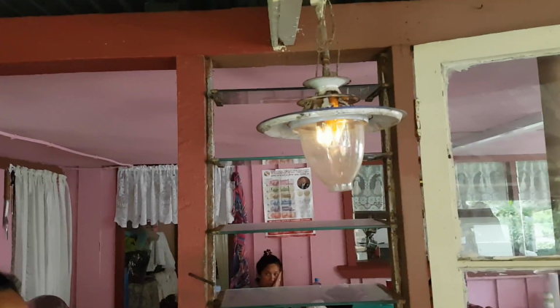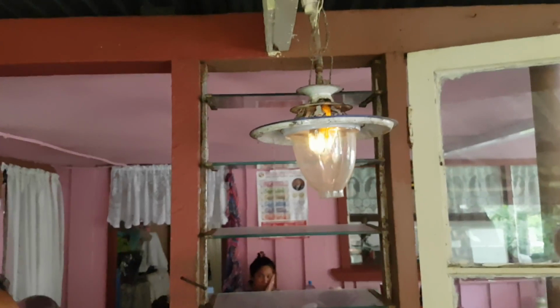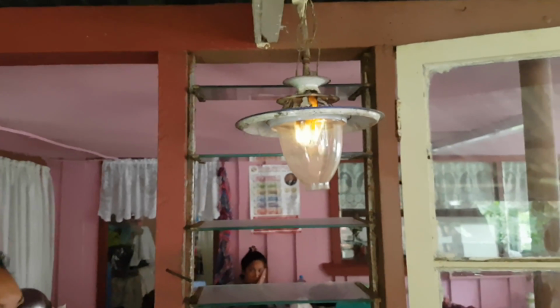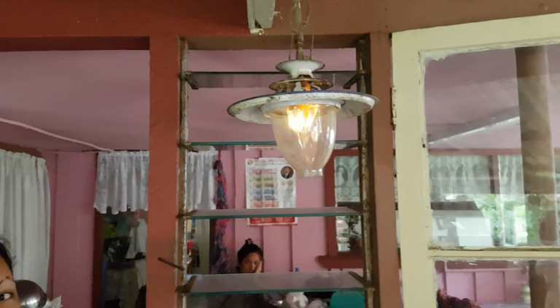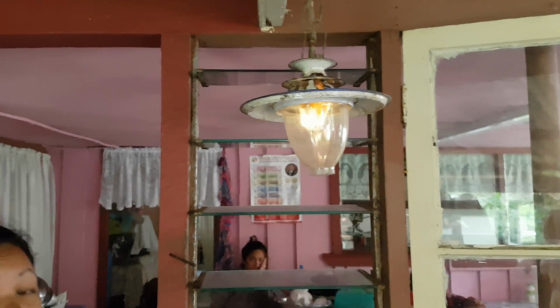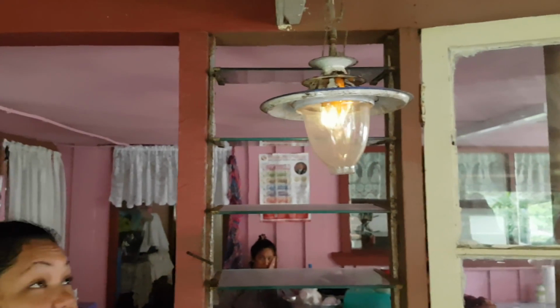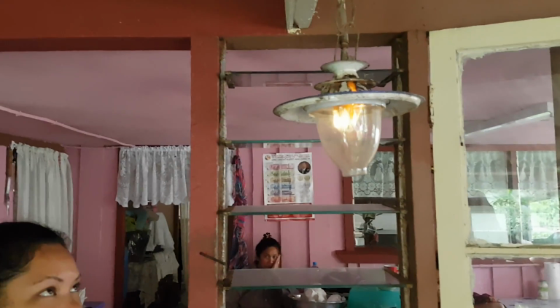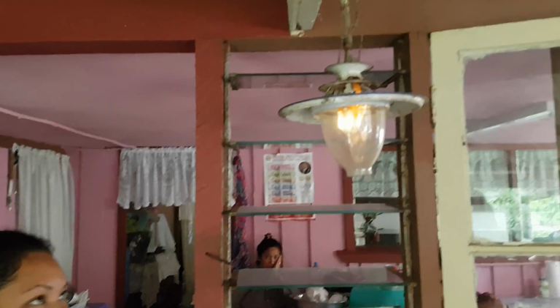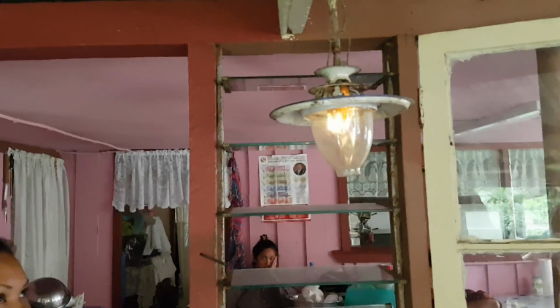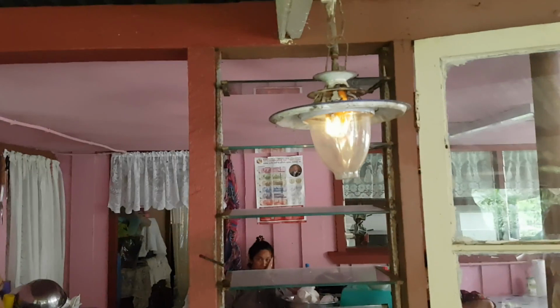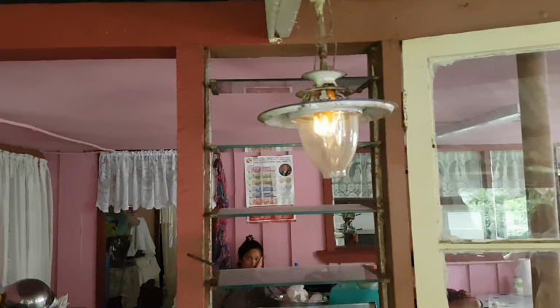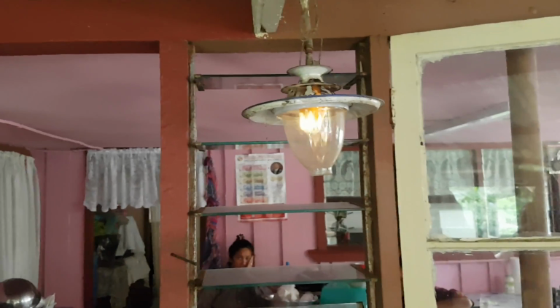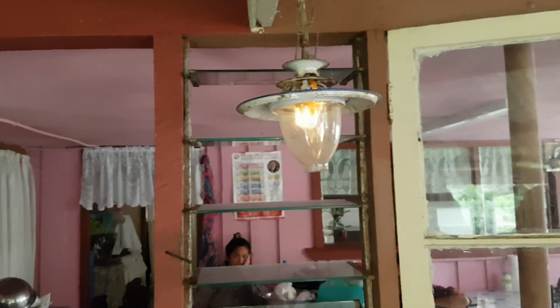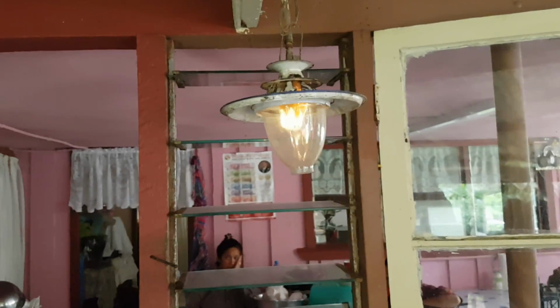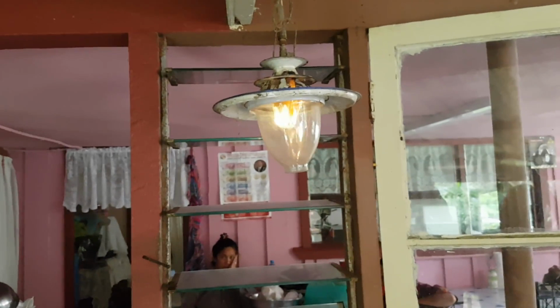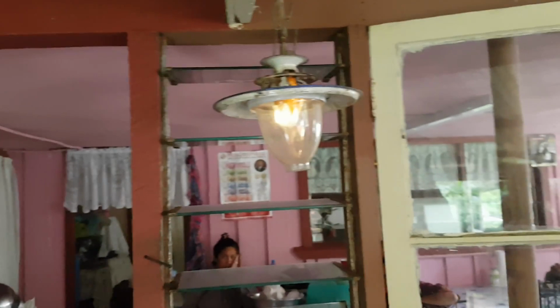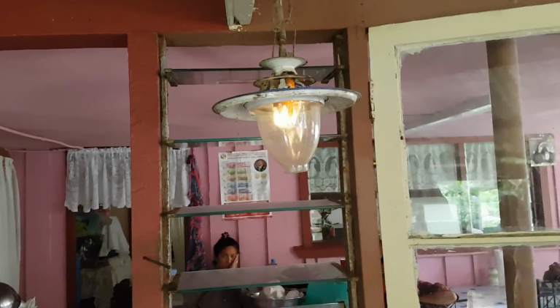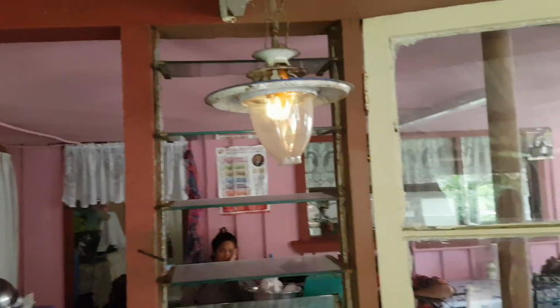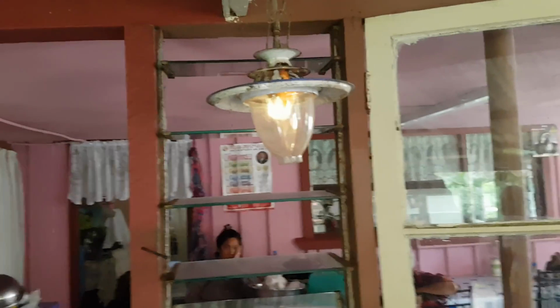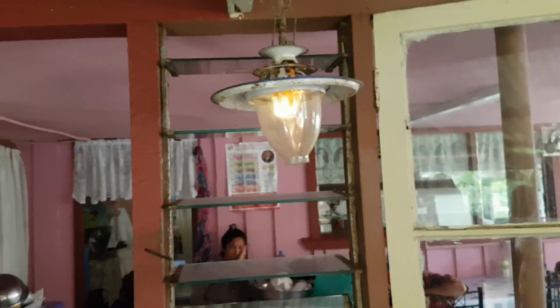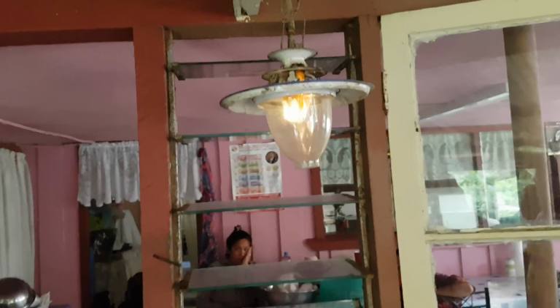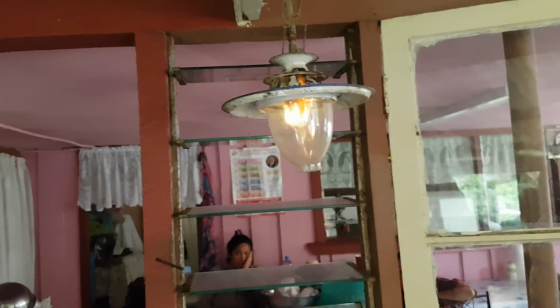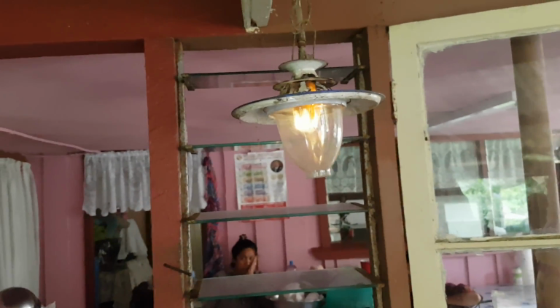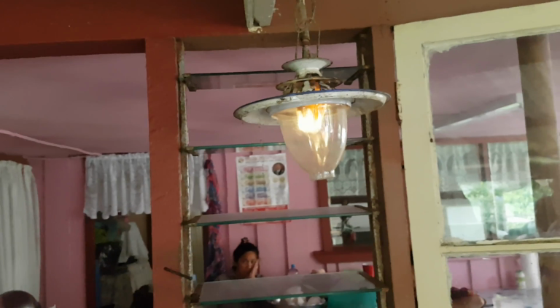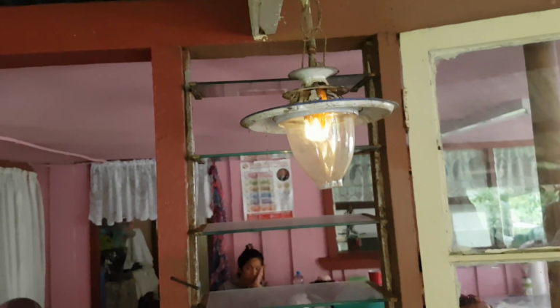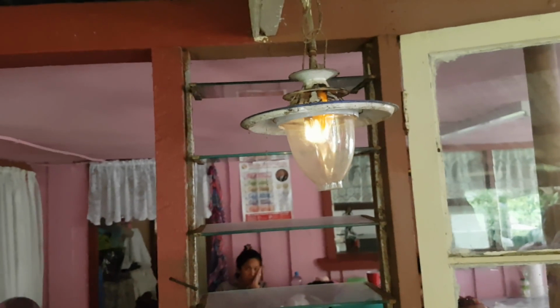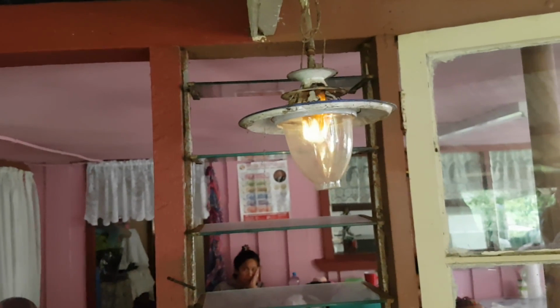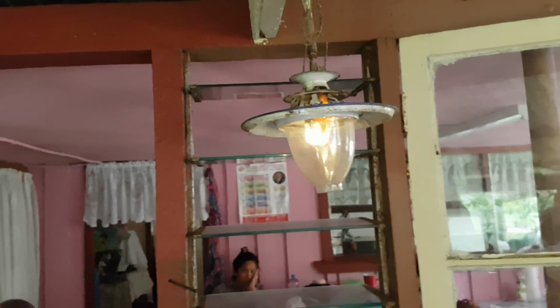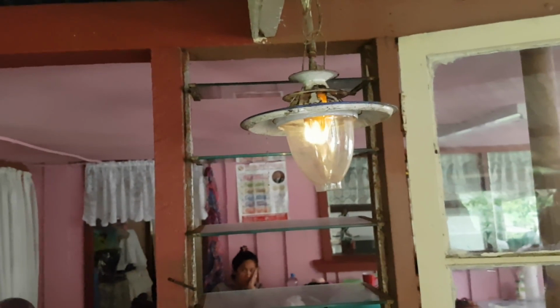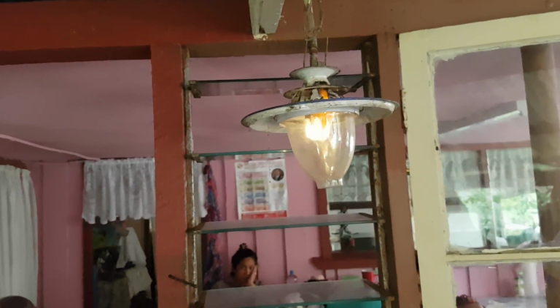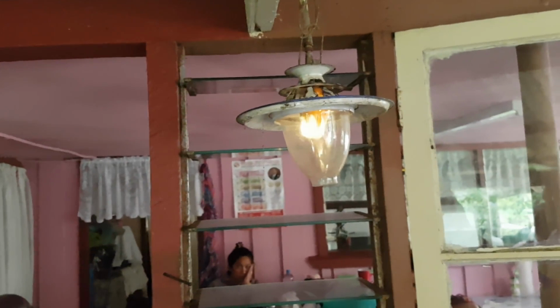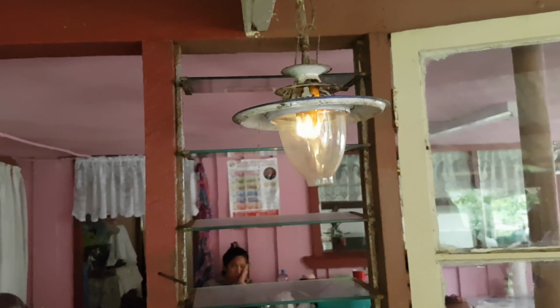They're just waiting for it to burn off, and once it burns off it'll just be a light — like a light bulb. That is awesome.